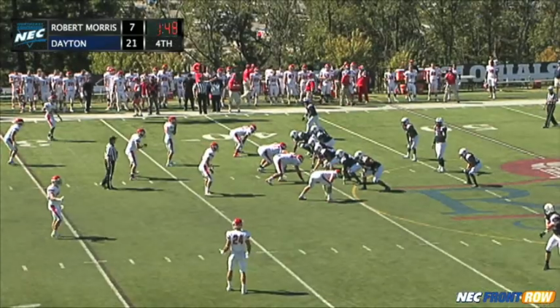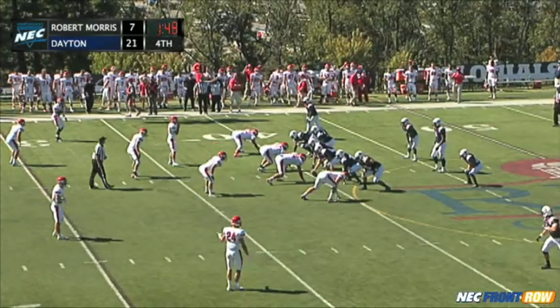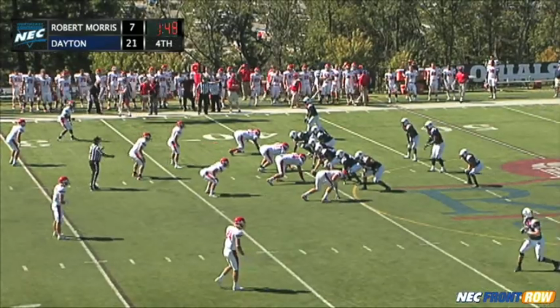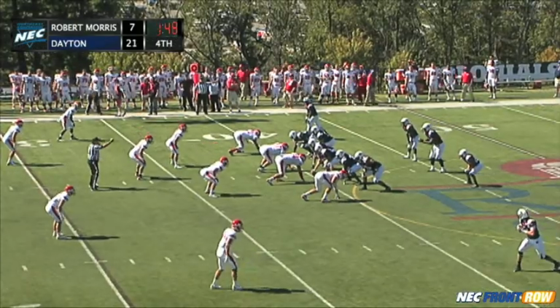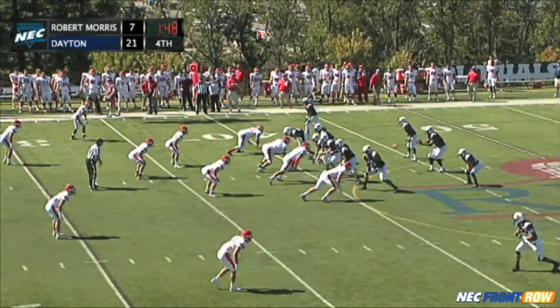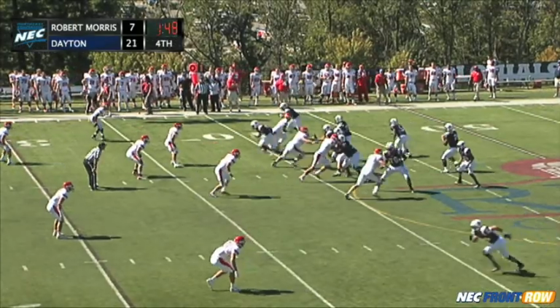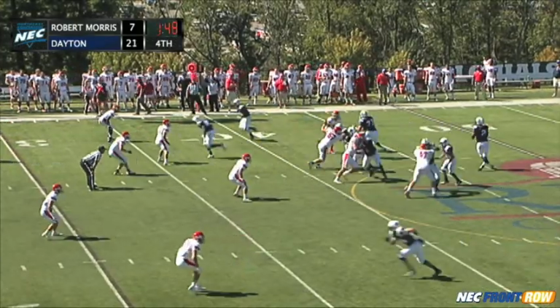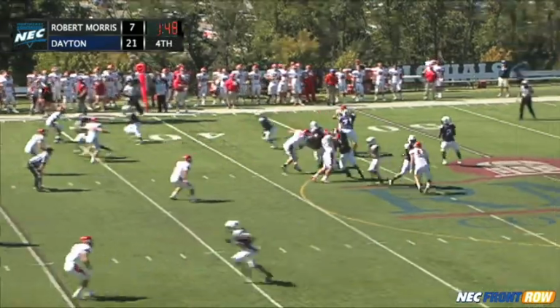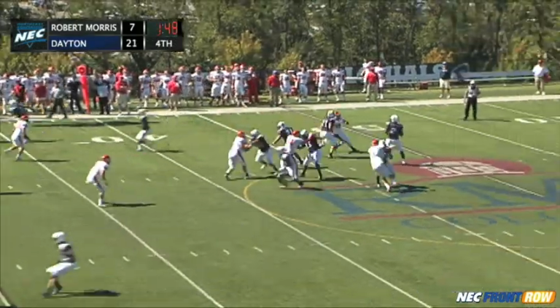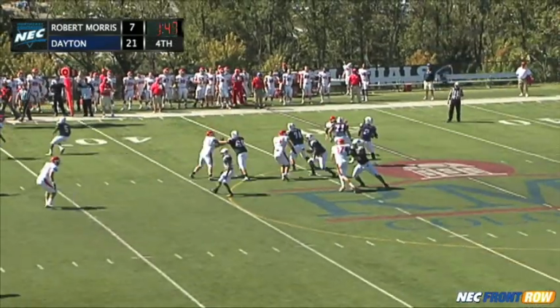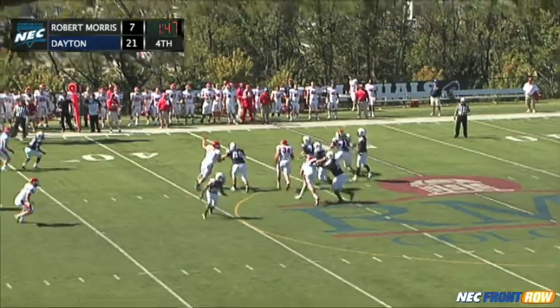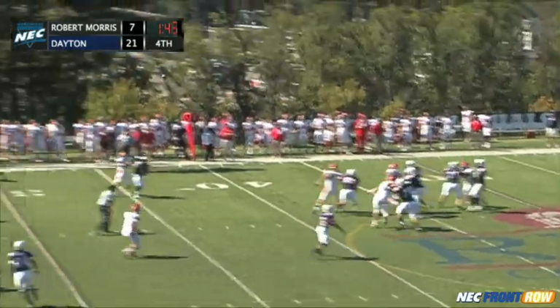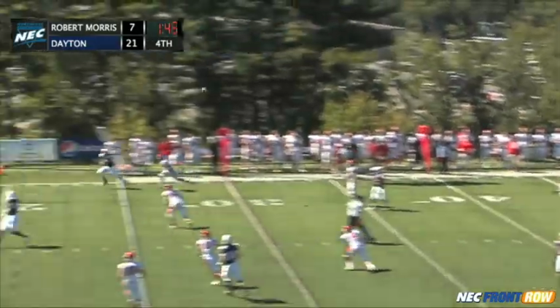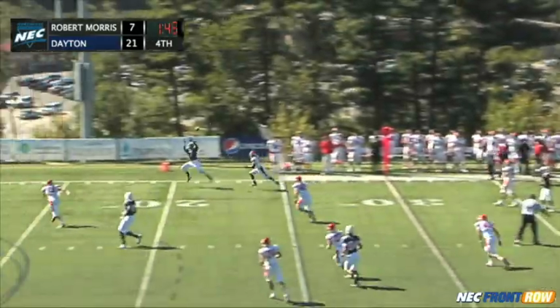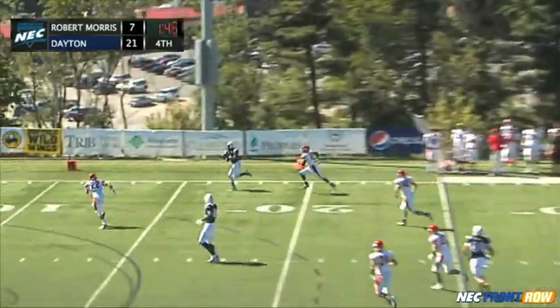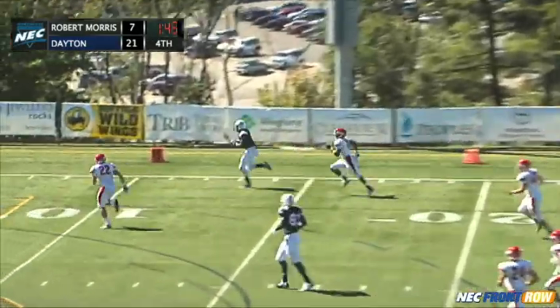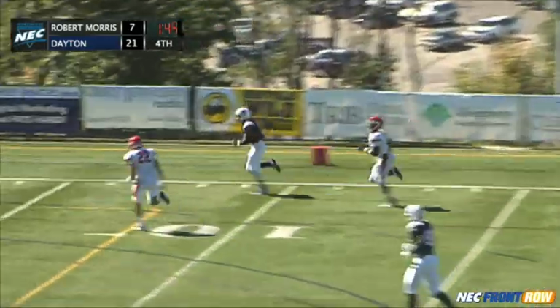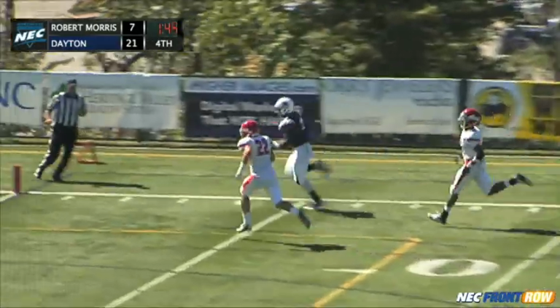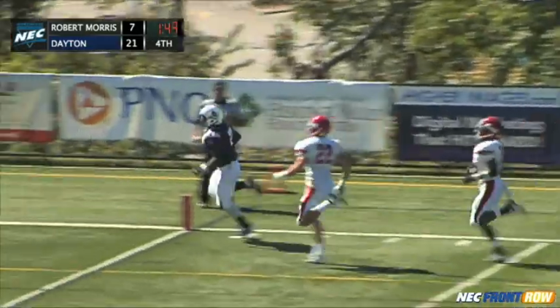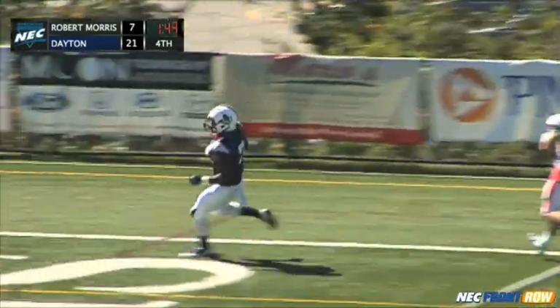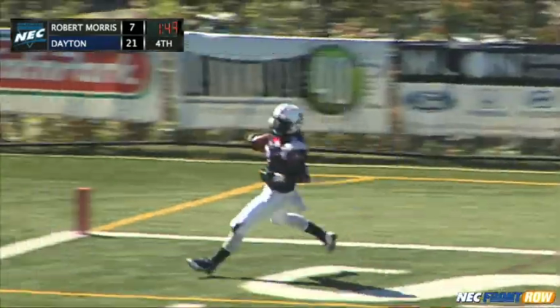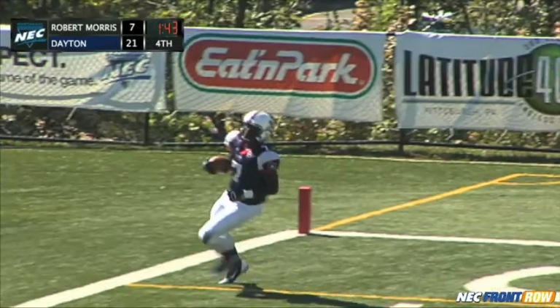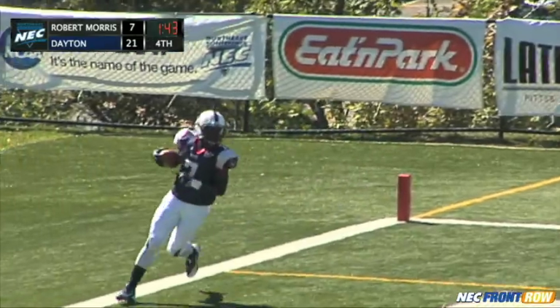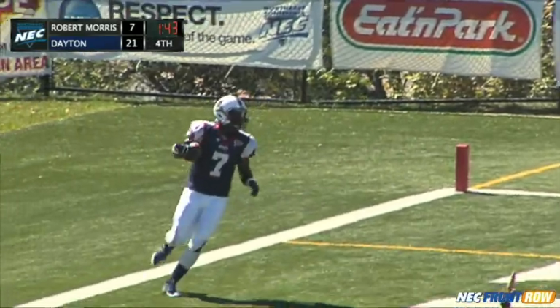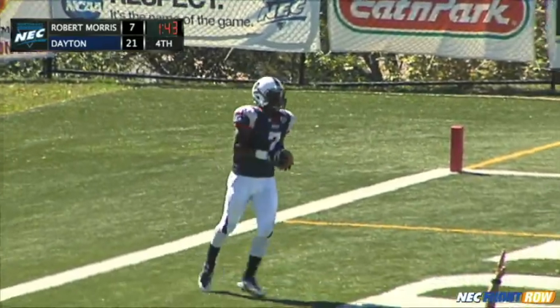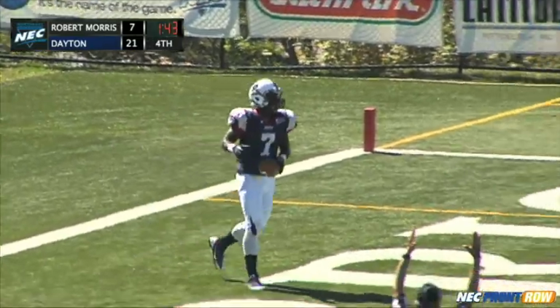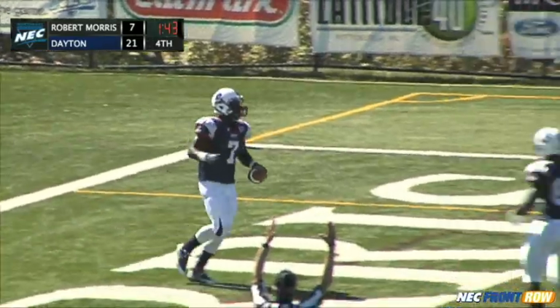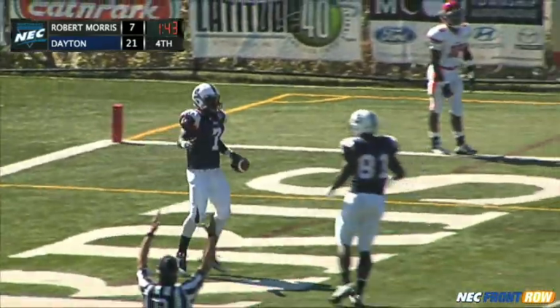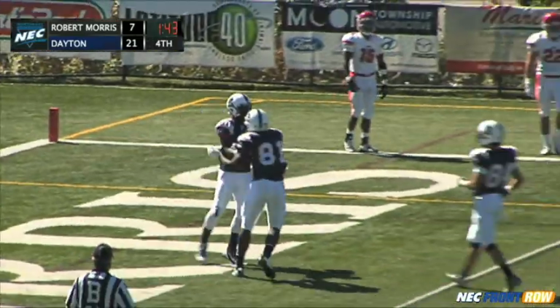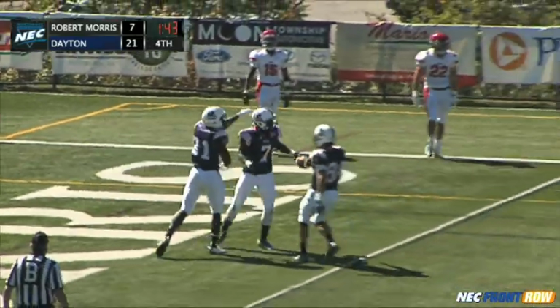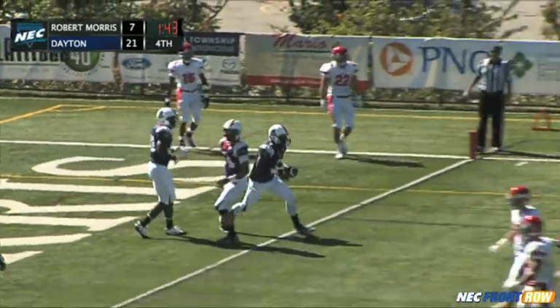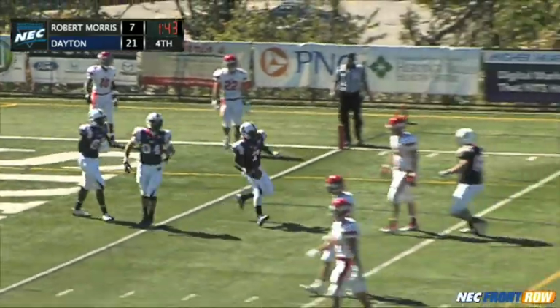Now Alex Caratelli comes in — freshman. He's lined up on the left. Jones is looking right; he's going to throw to Dwayne Mitchell at the 20, 15, 10, 5 — touchdown, Robert Morris. With a minute 43 remaining in the game, the Colonial strike.